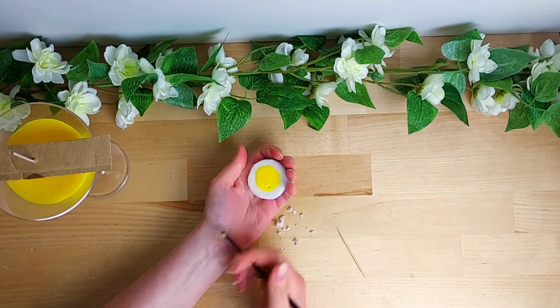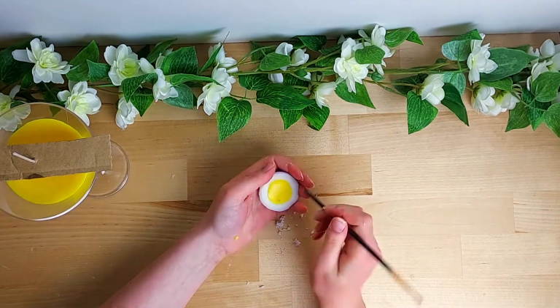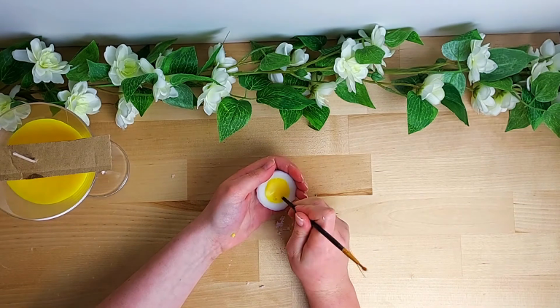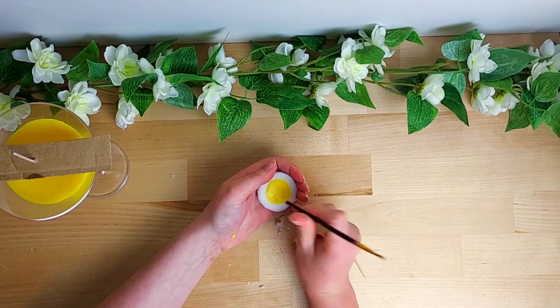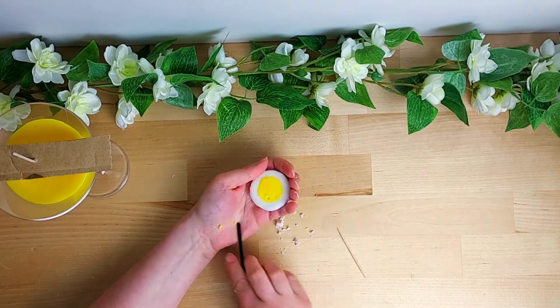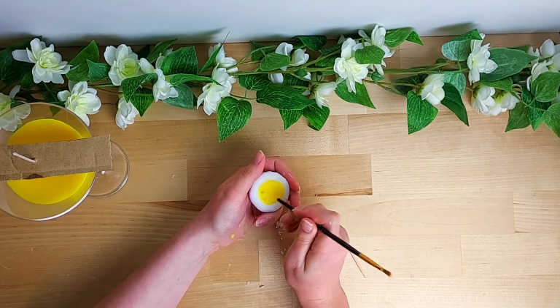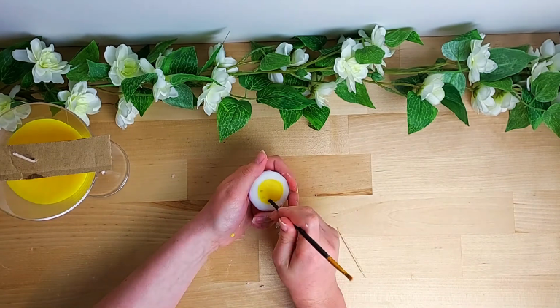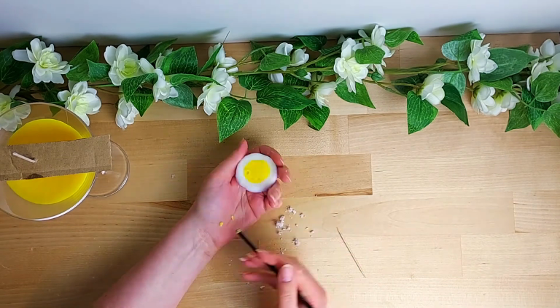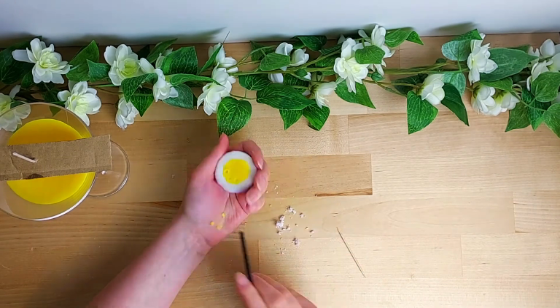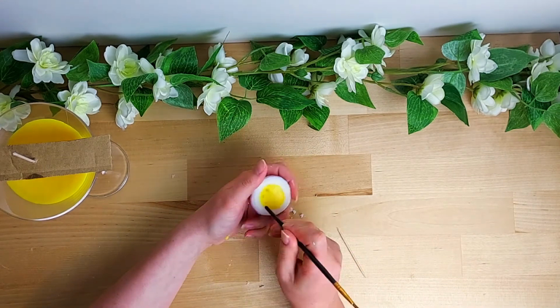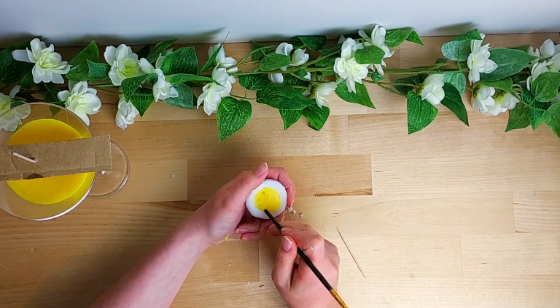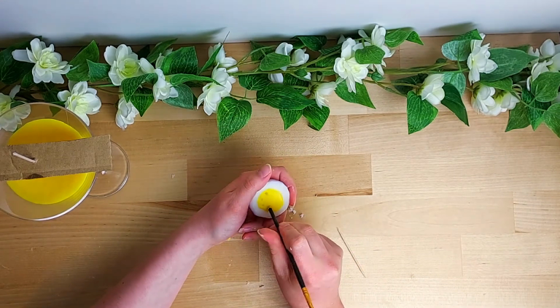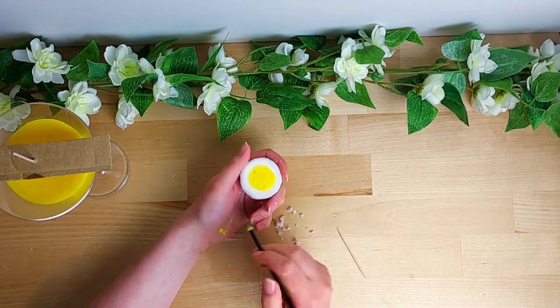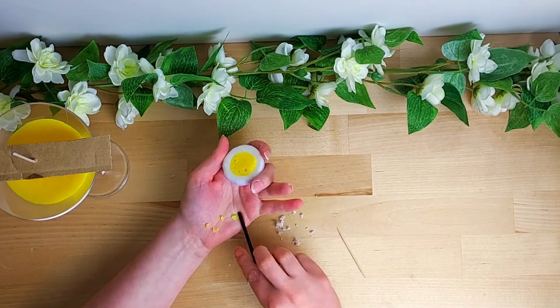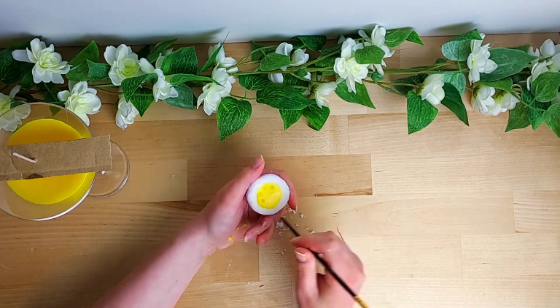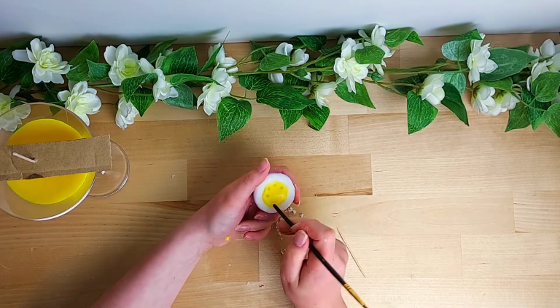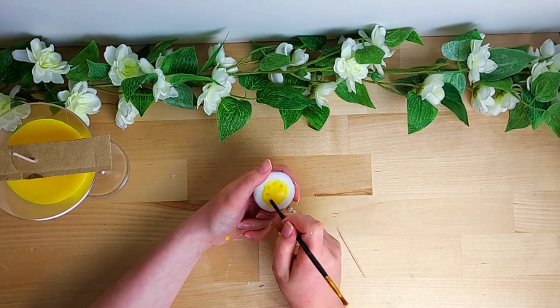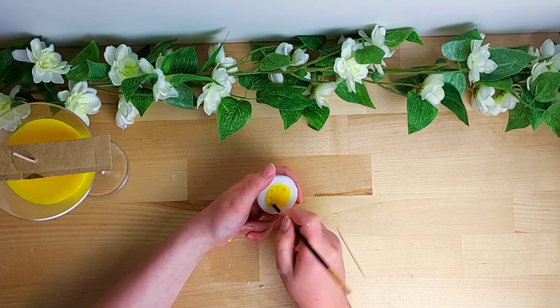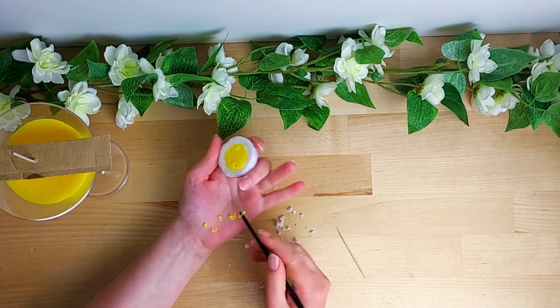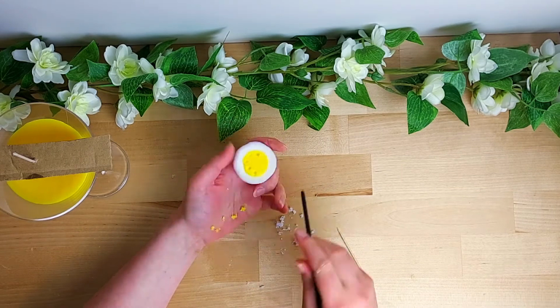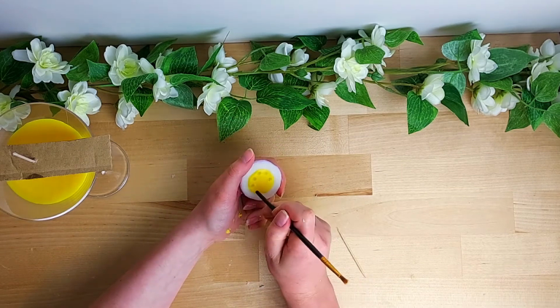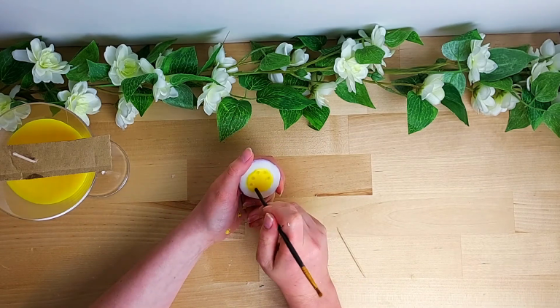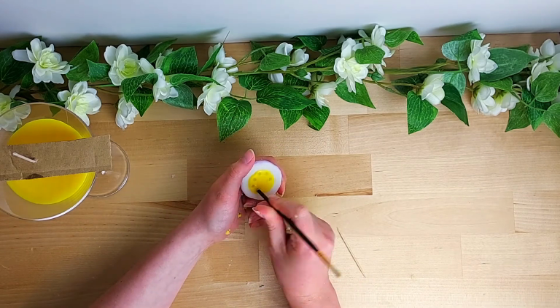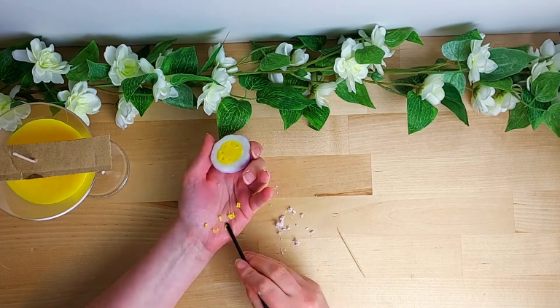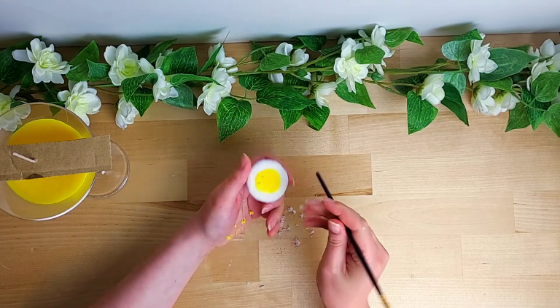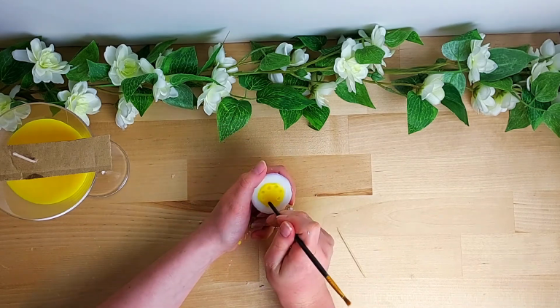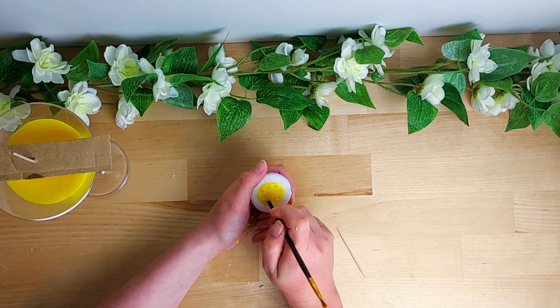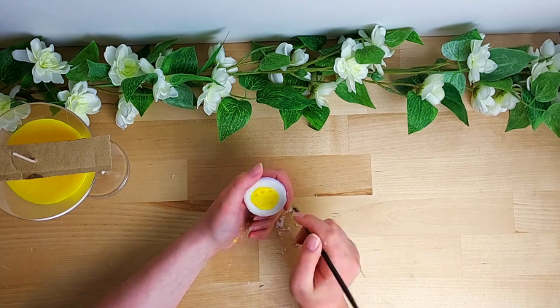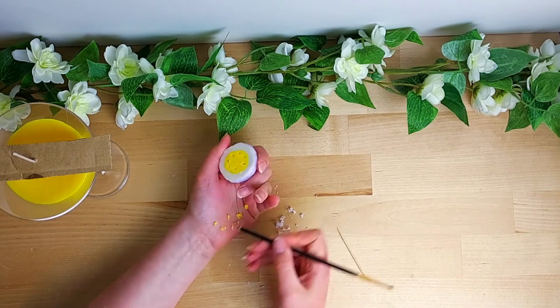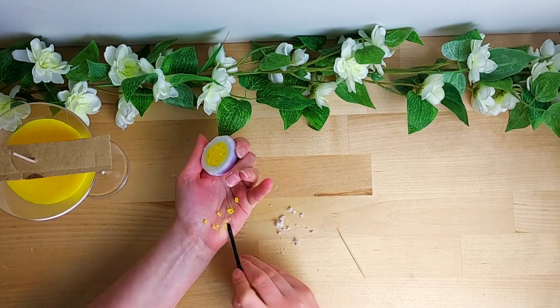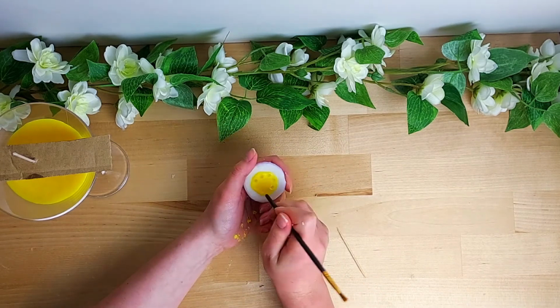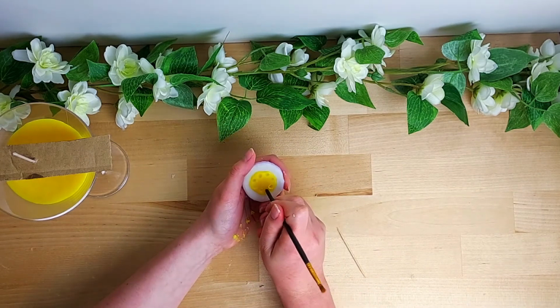Now I'm using the back of a paintbrush to press down into the center yellow area to create little holes — these are going to be the seeds.